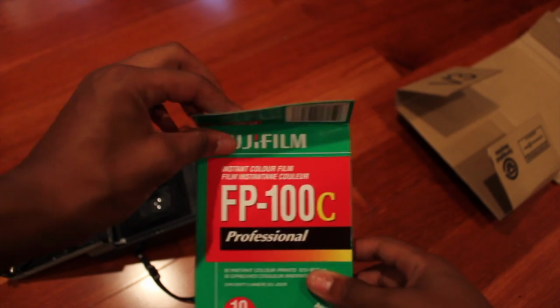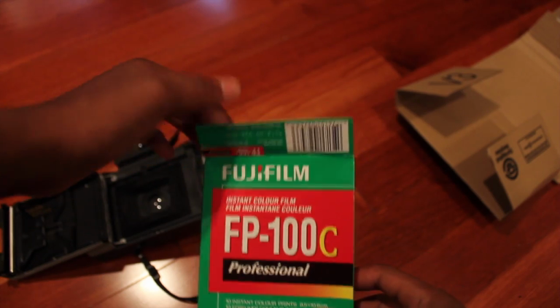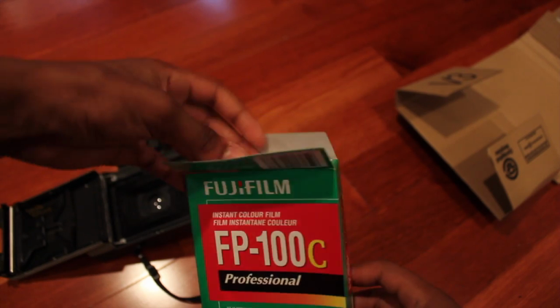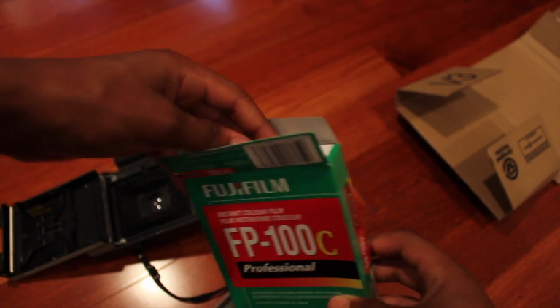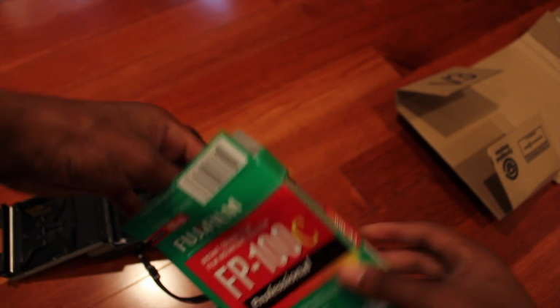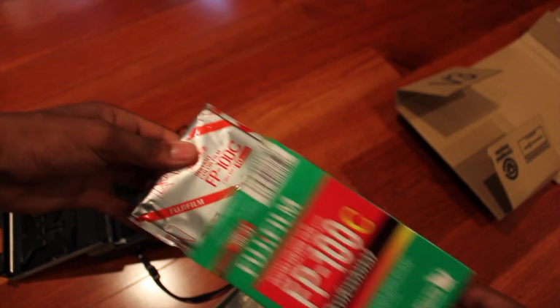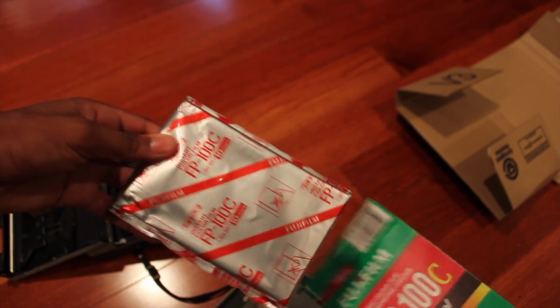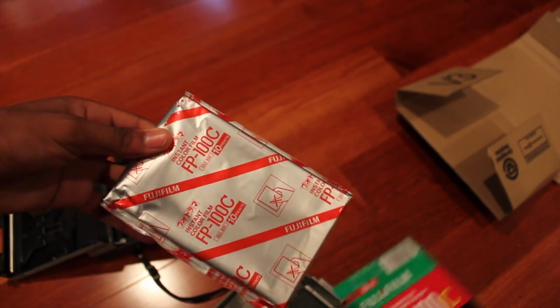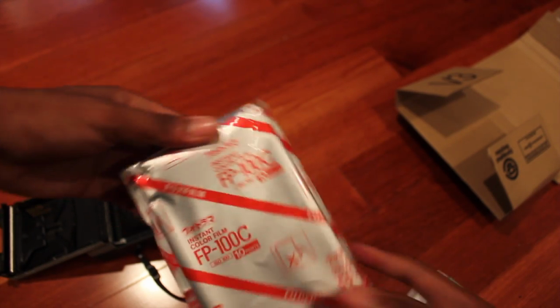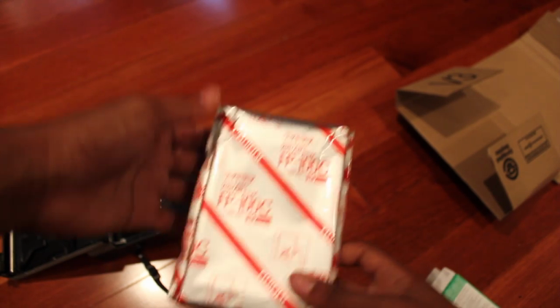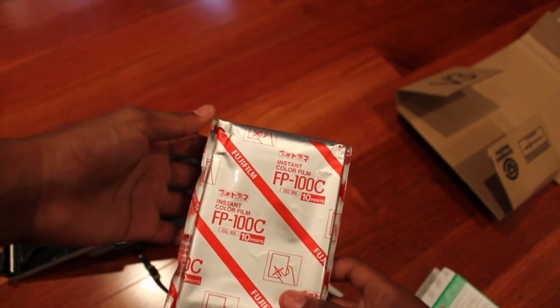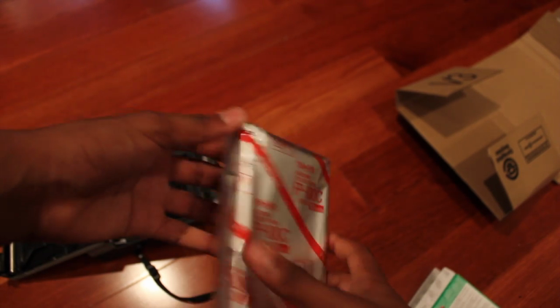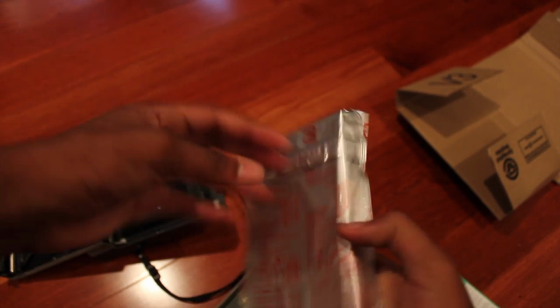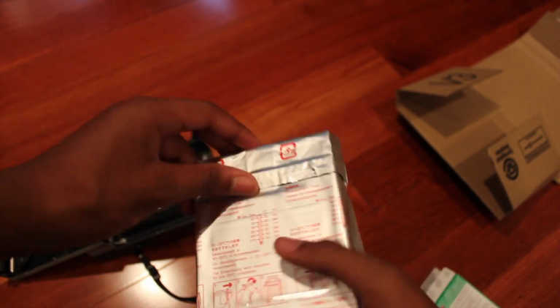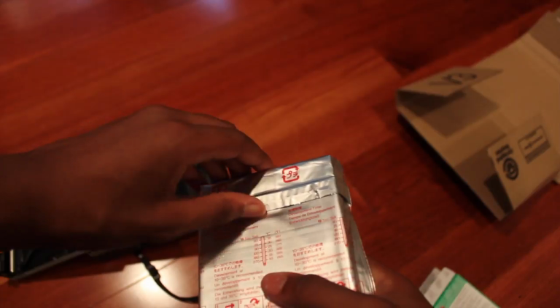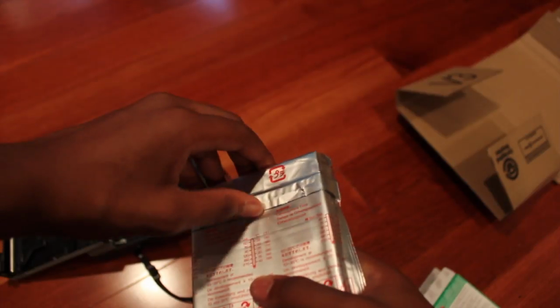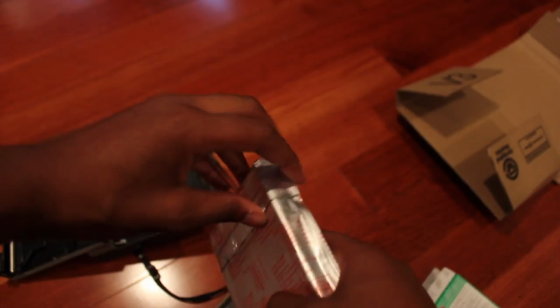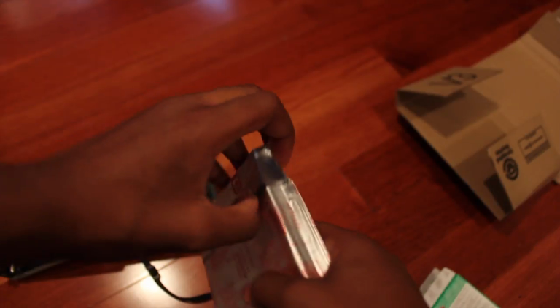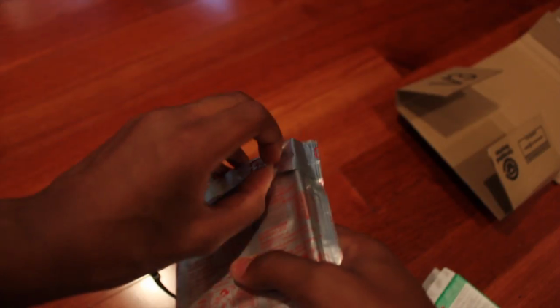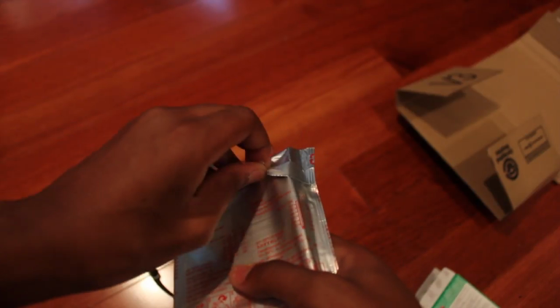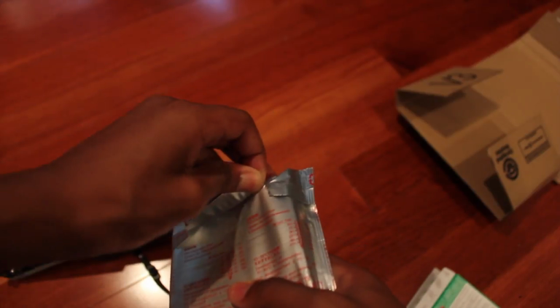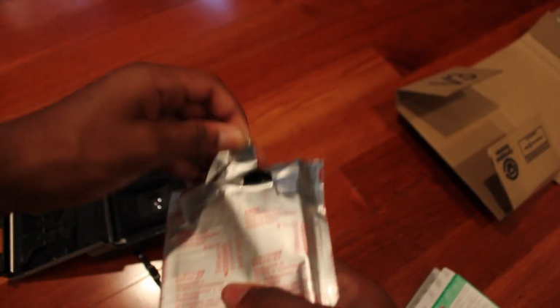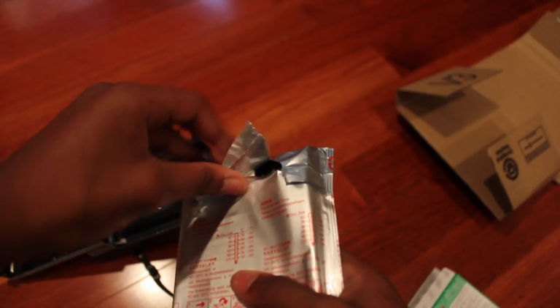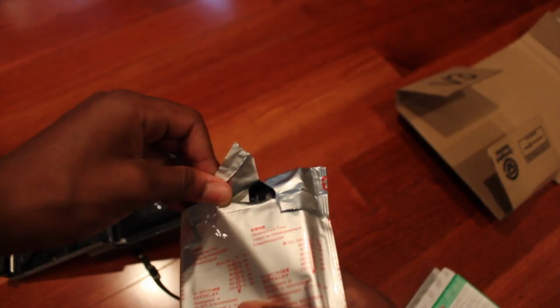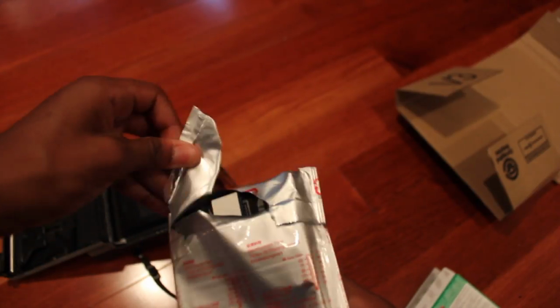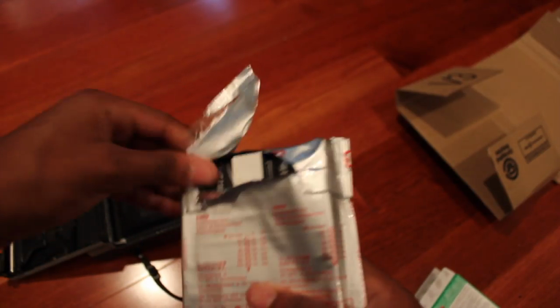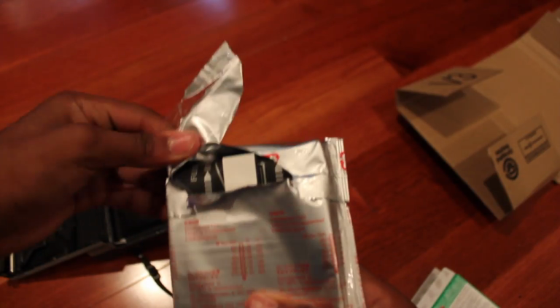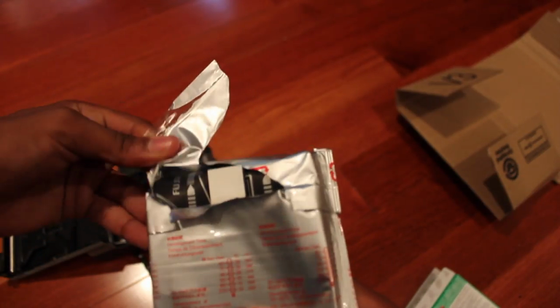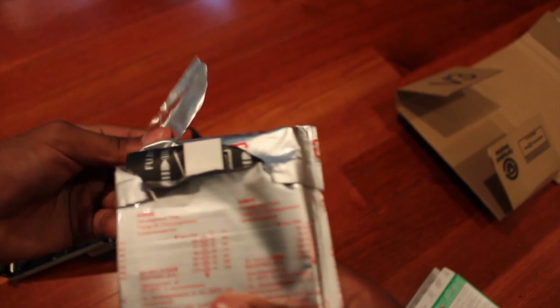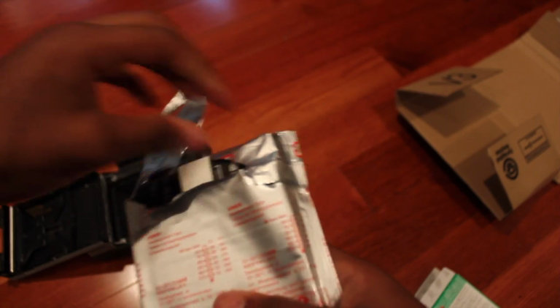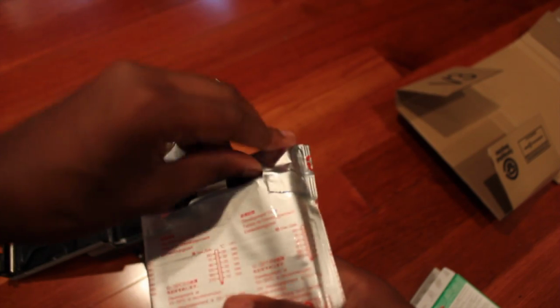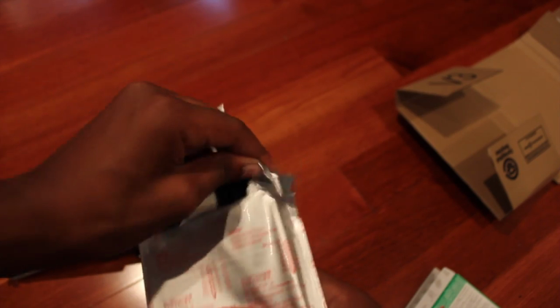Now you open the pack of film. You pull this tab back and open it to expose the actual cartridge itself.